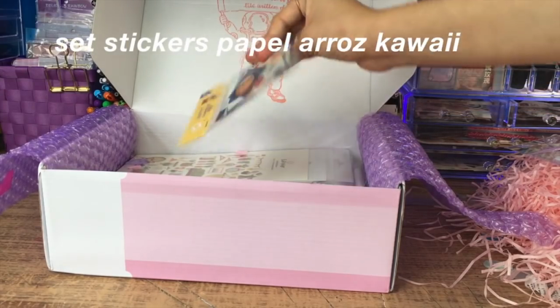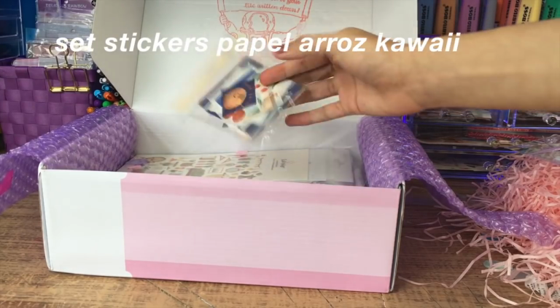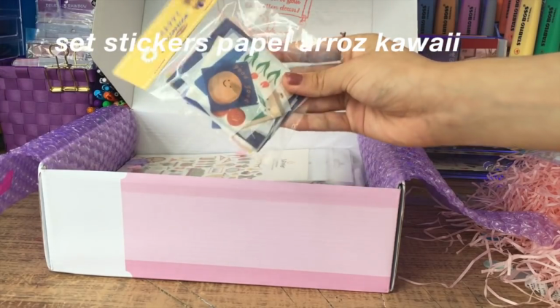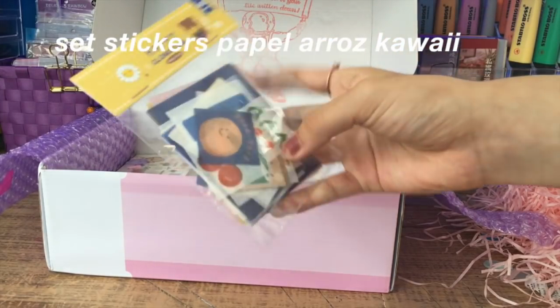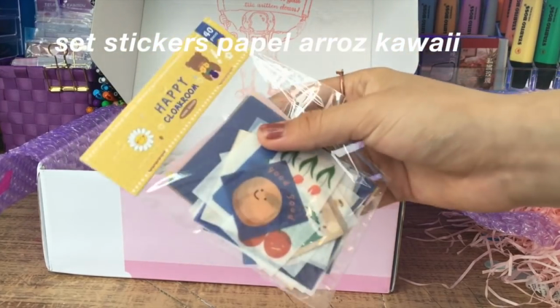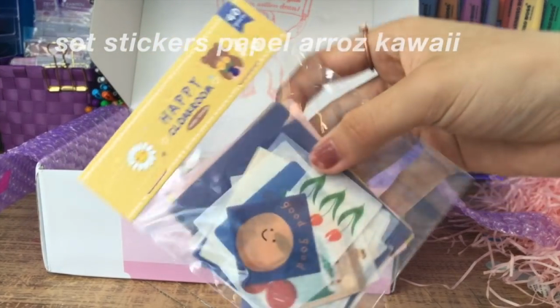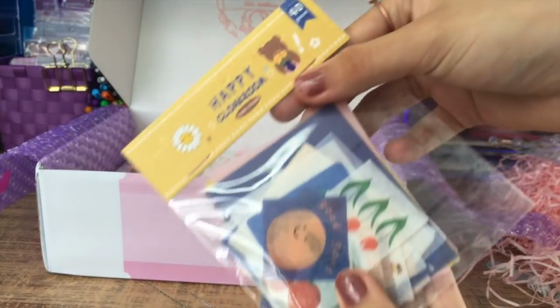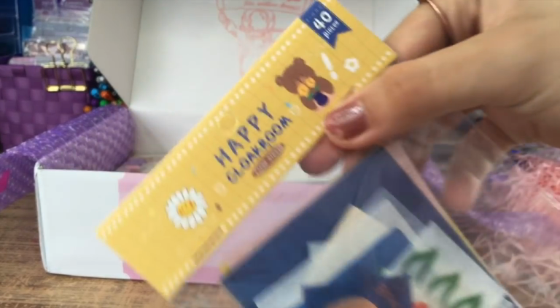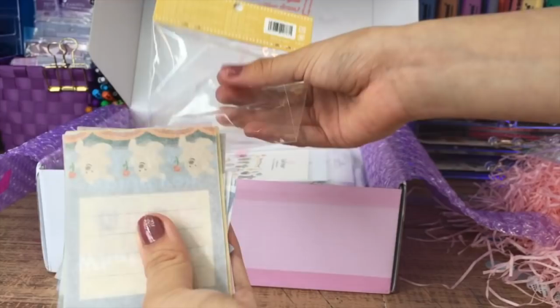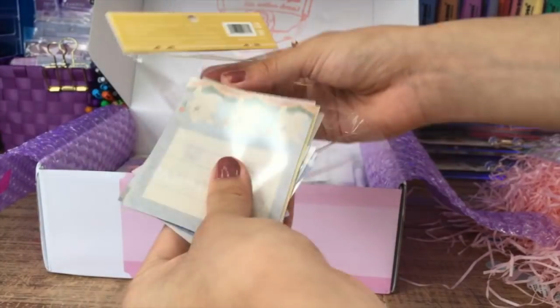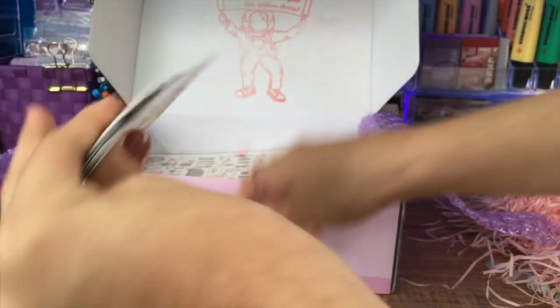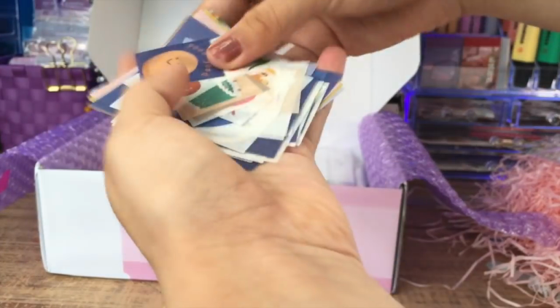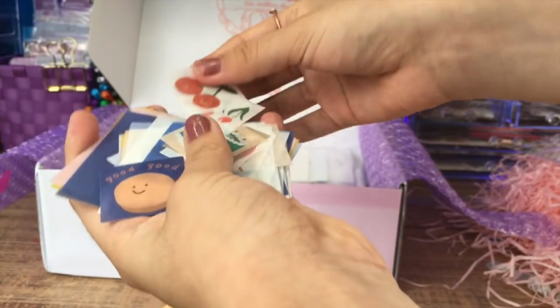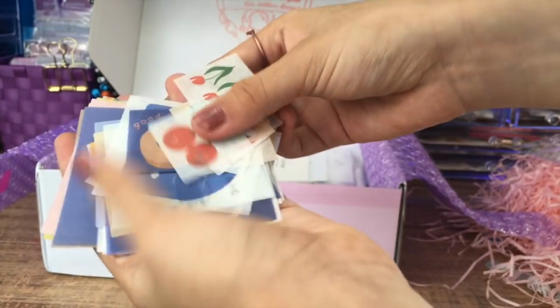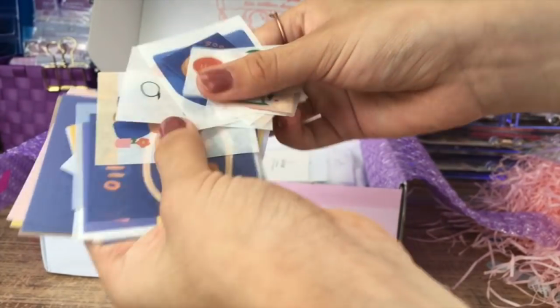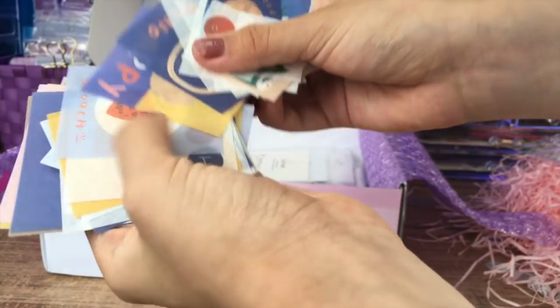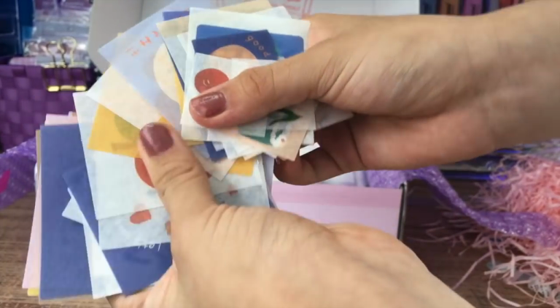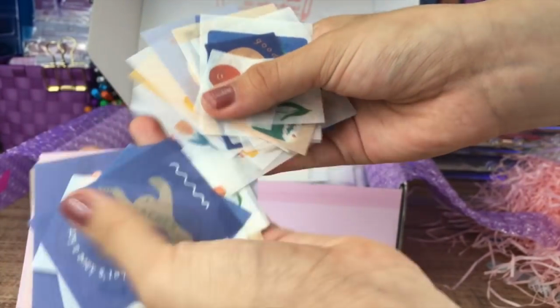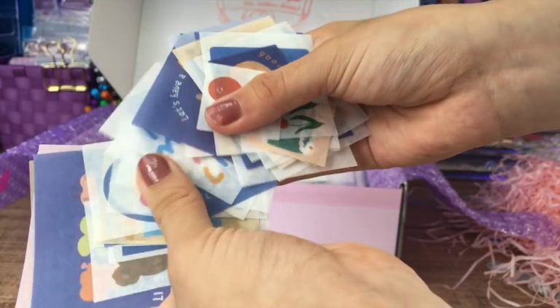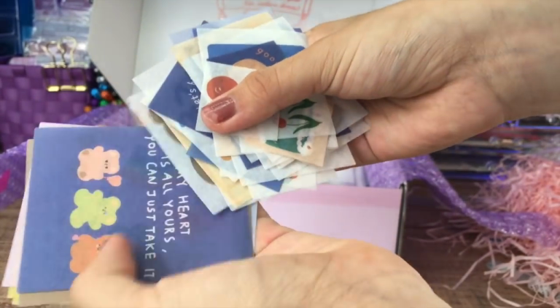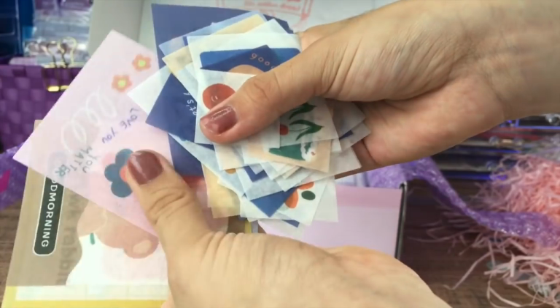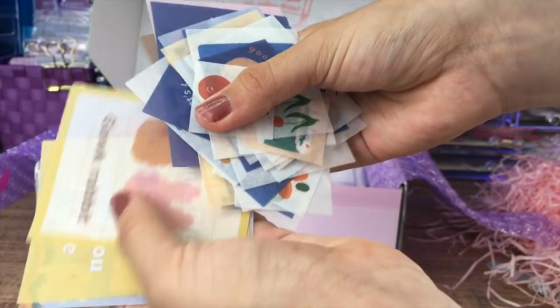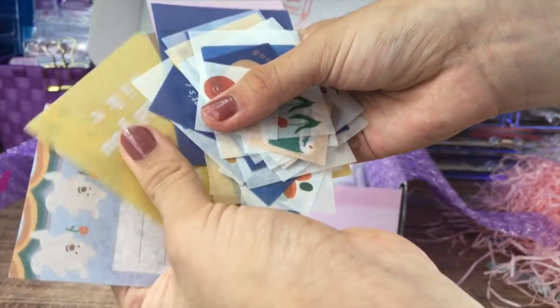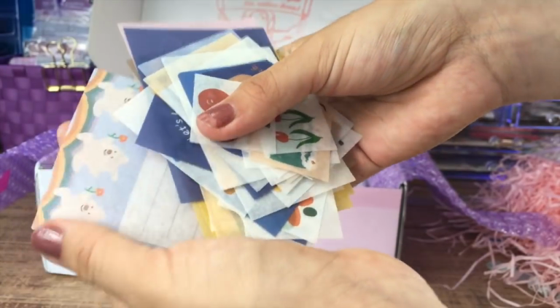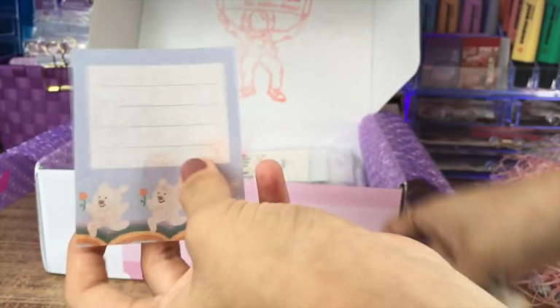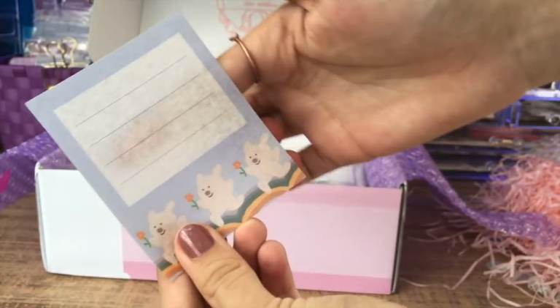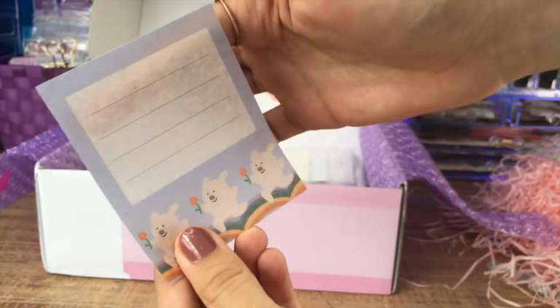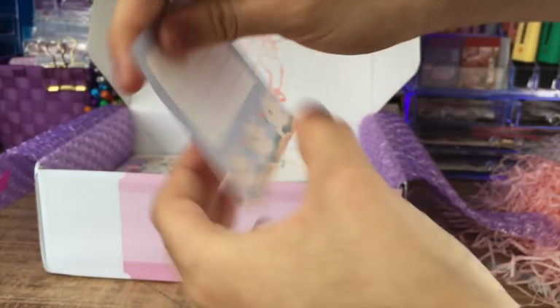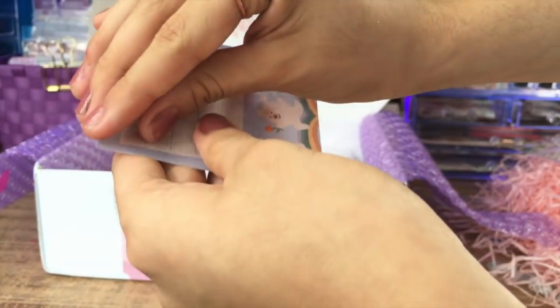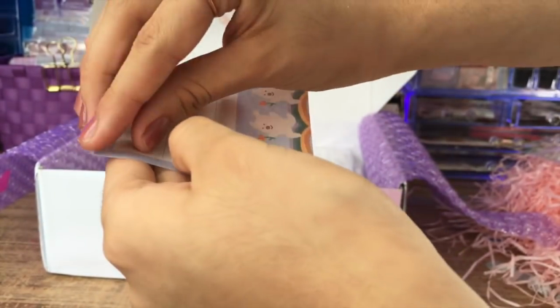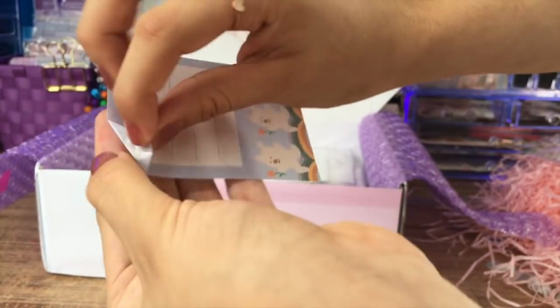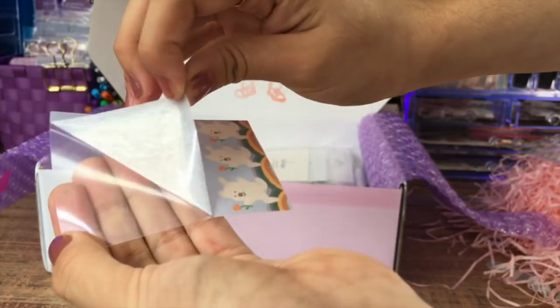La siguiente cosa es este set de stickers de papel arroz tipo kawaii. En el haul pasado, que fue una caja sorpresa, me enviaron dos de estos y me encantaron, así que decidí pedir uno tercero con diferentes diseños. Como pueden ver son muchísimos — creo que son 40 stickers — y están increíbles.